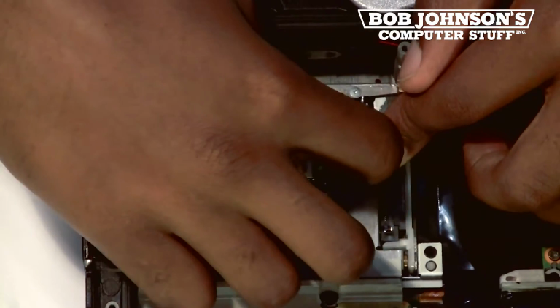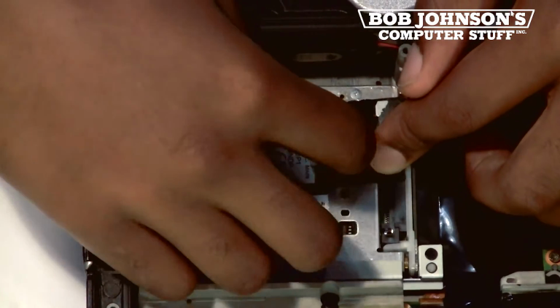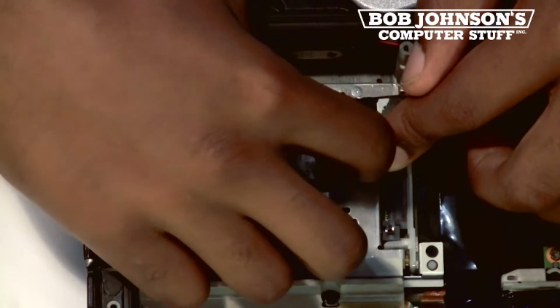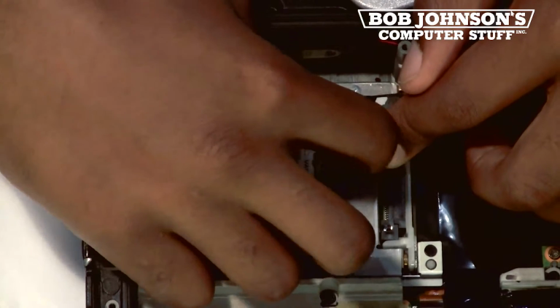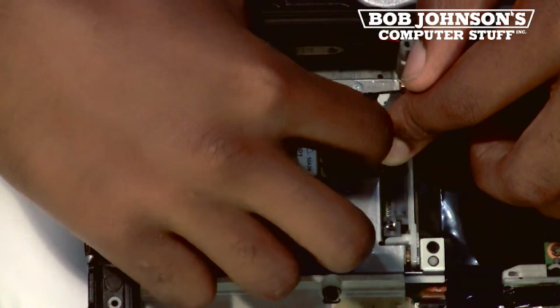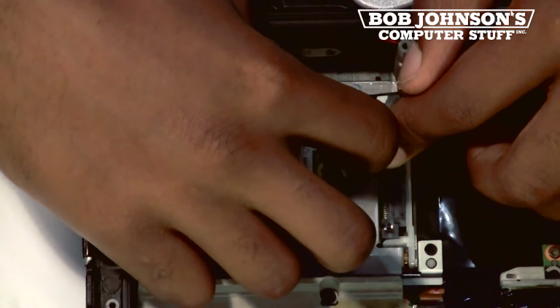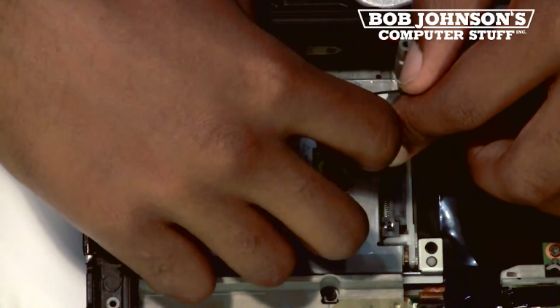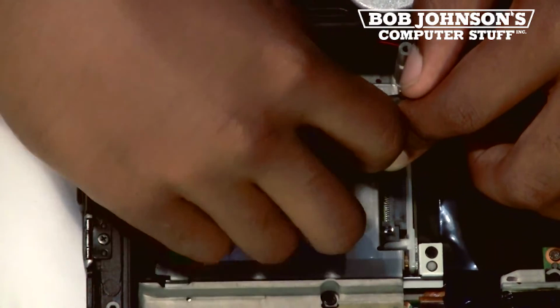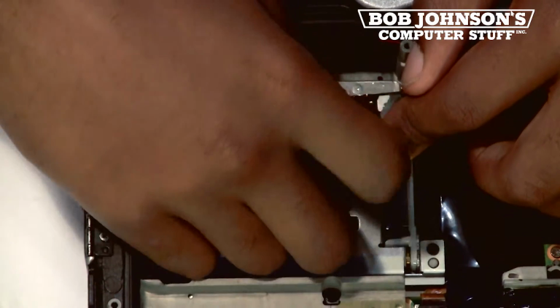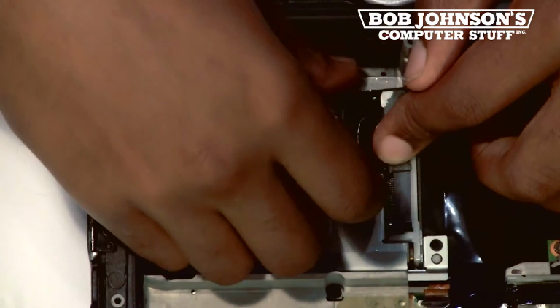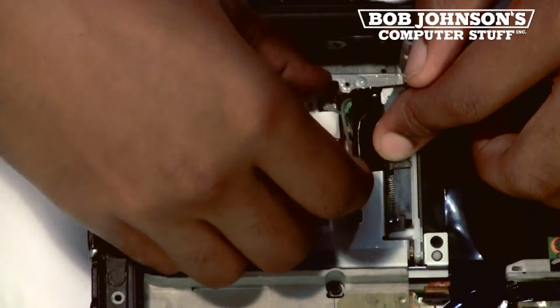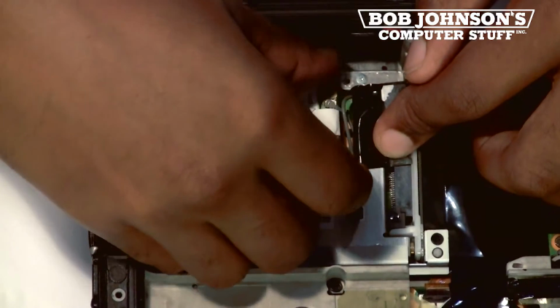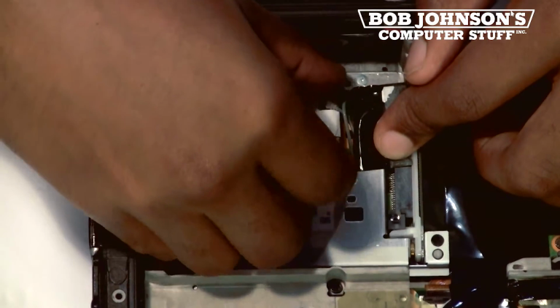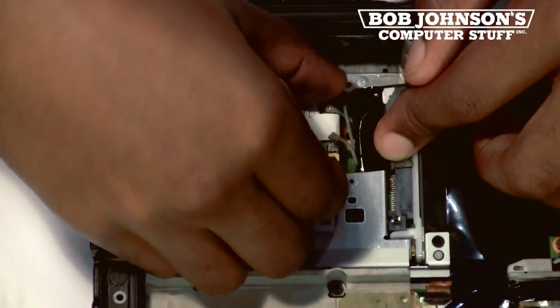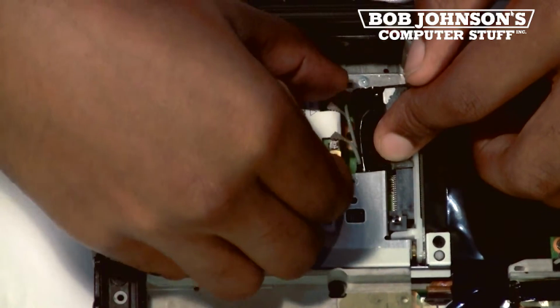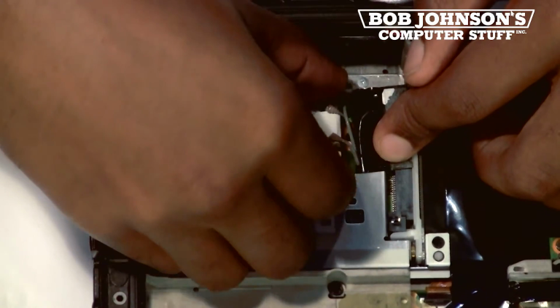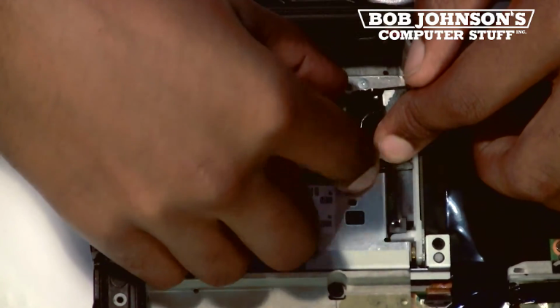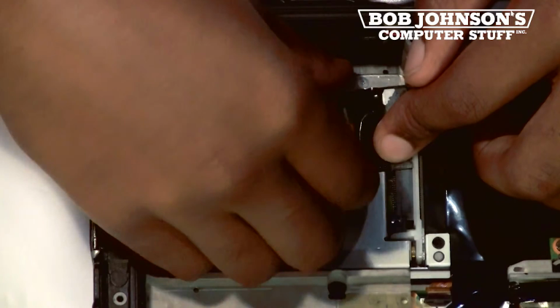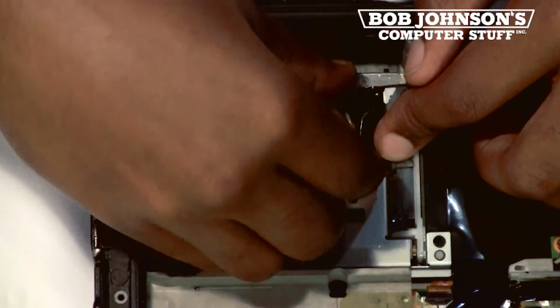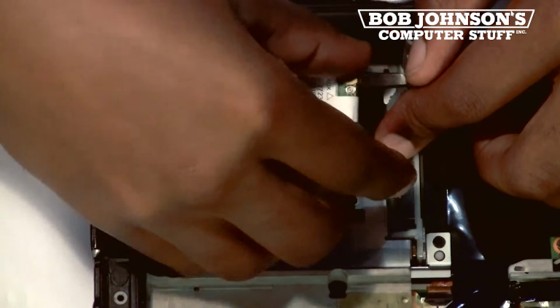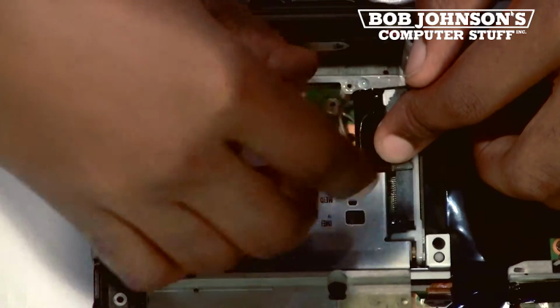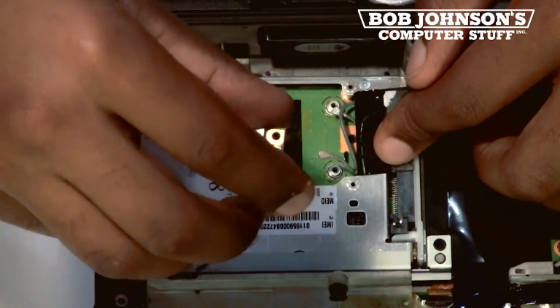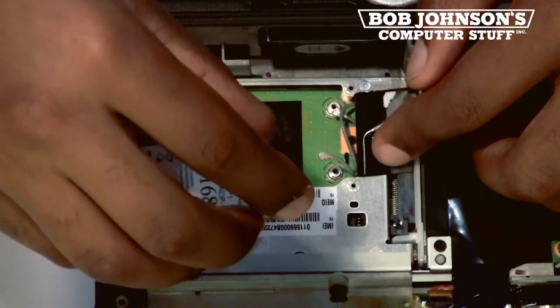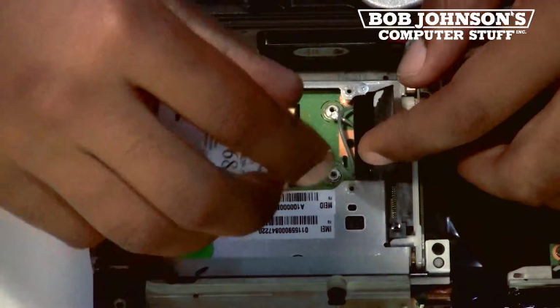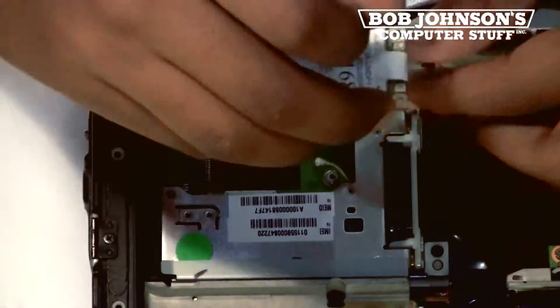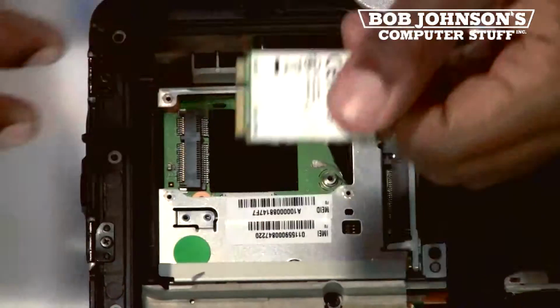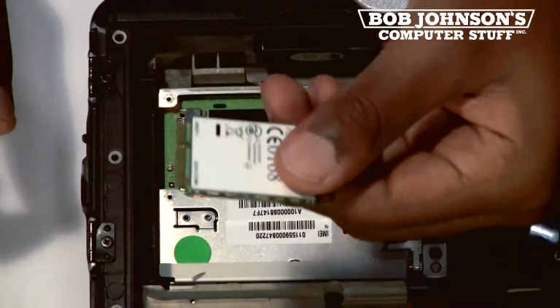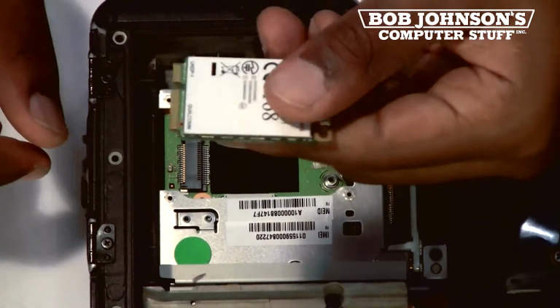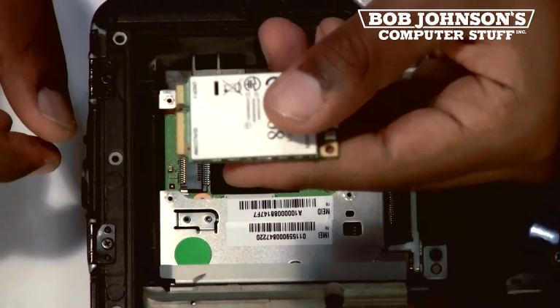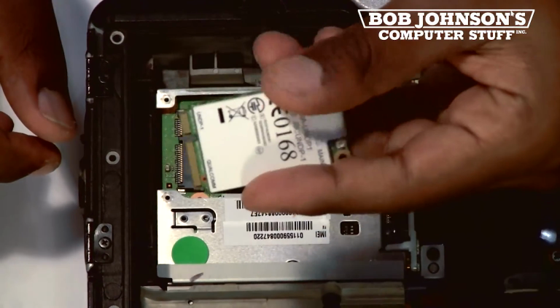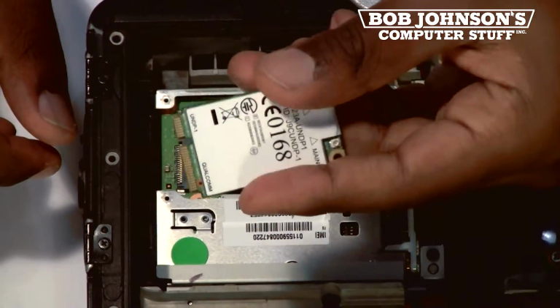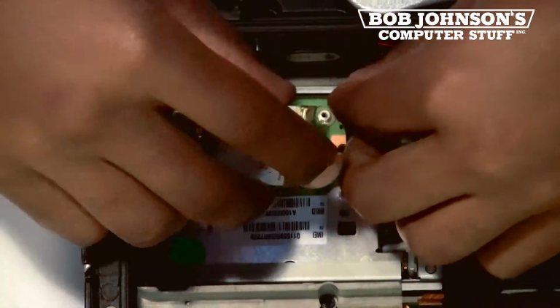Afterwards, you will be able to lift the Gobi 1000 card from the Toughbook, and this is what a Gobi 1000 card looks like. They can be found on BobJohnson.com. Check the link for more information.